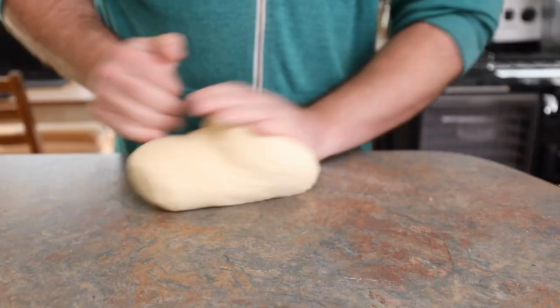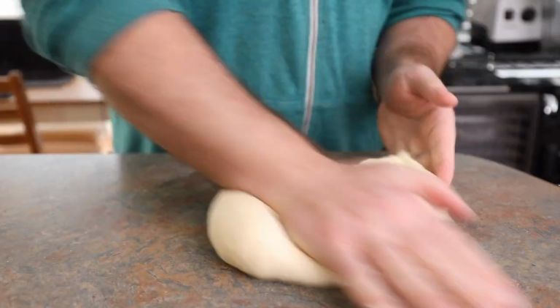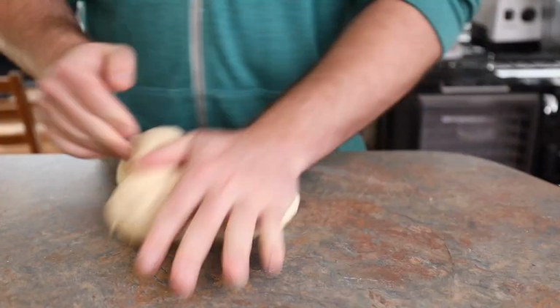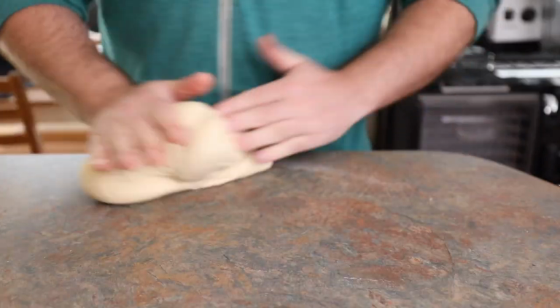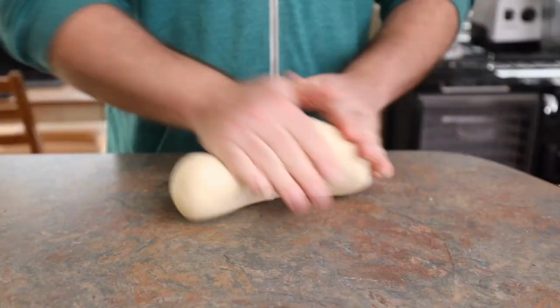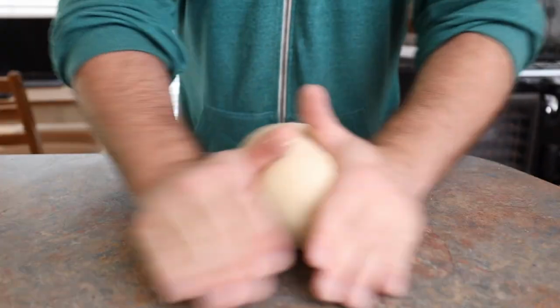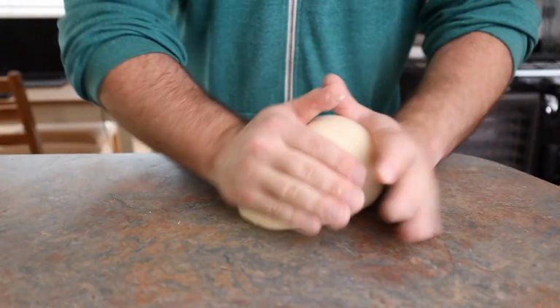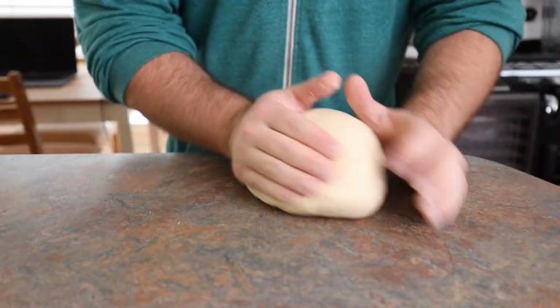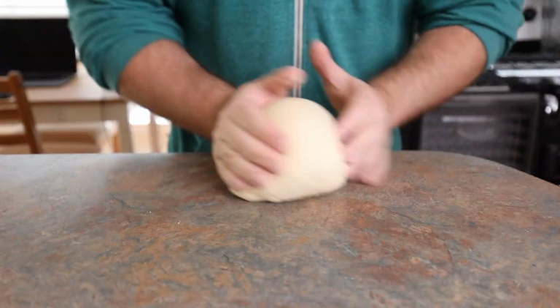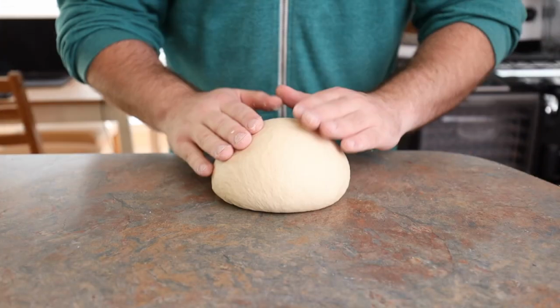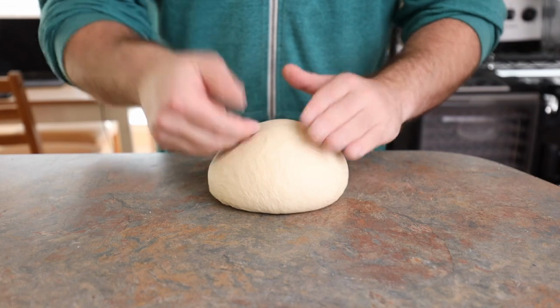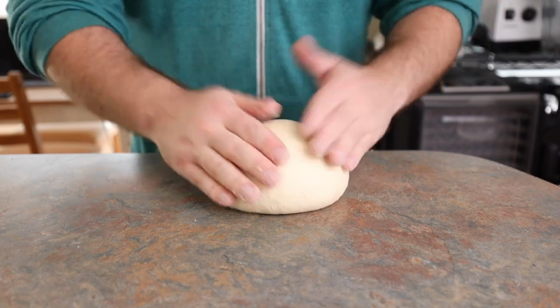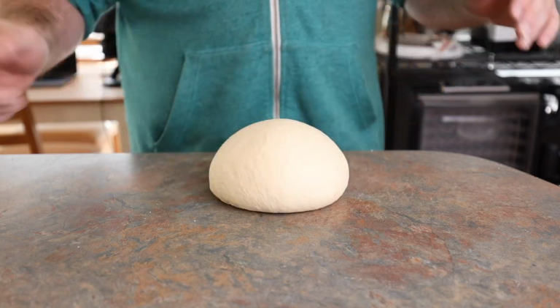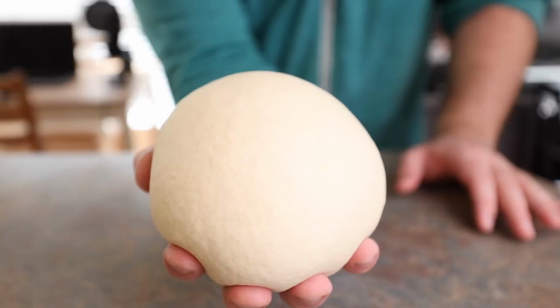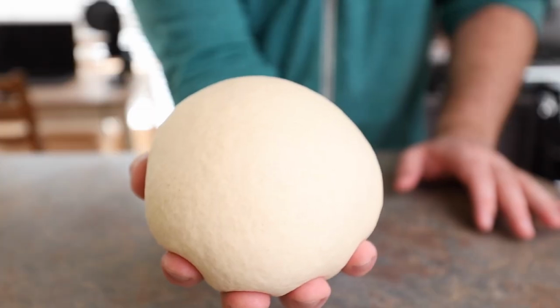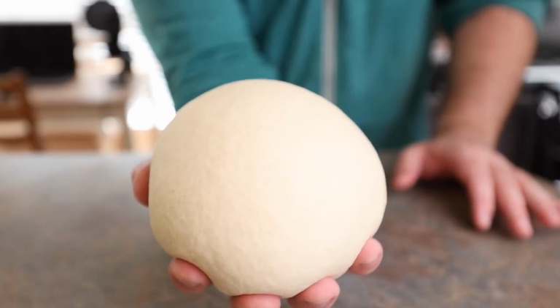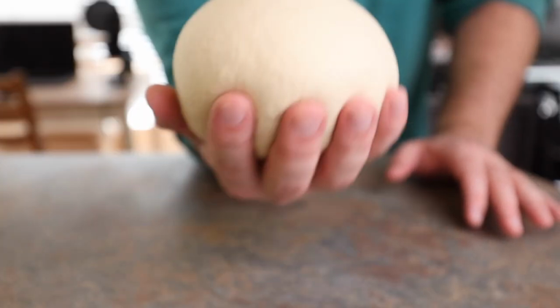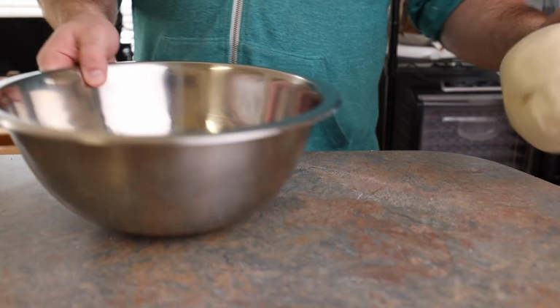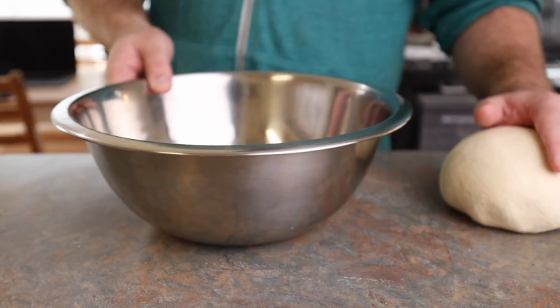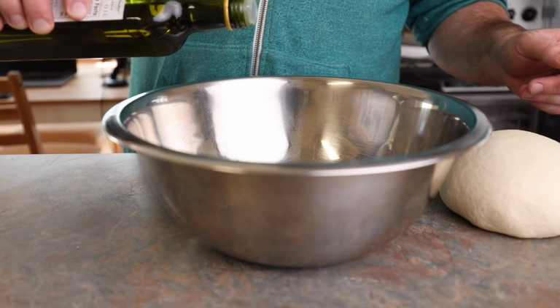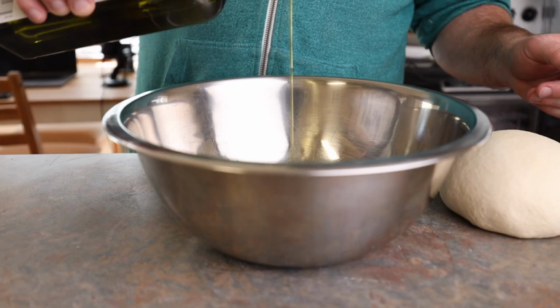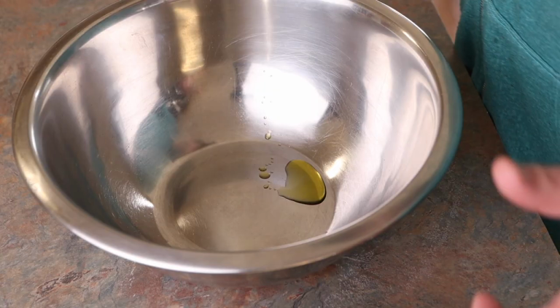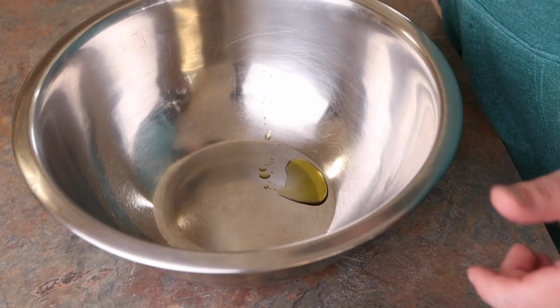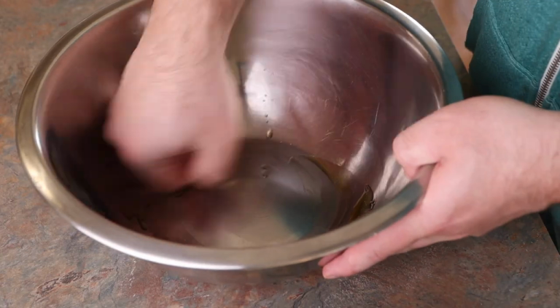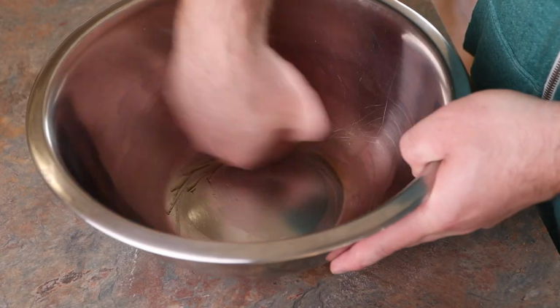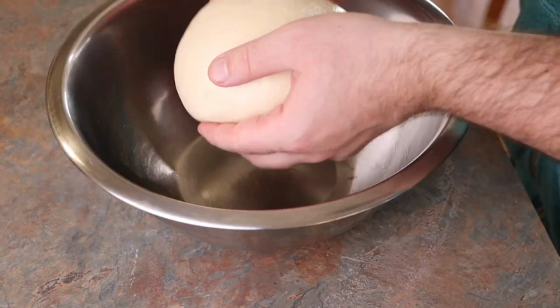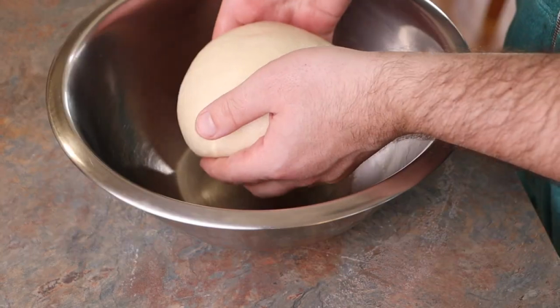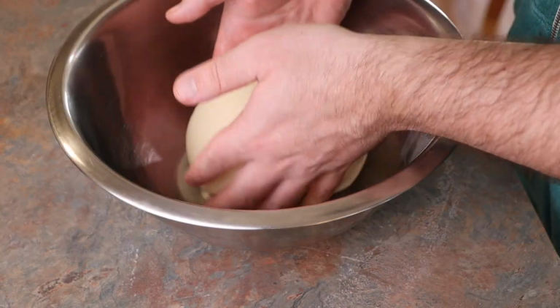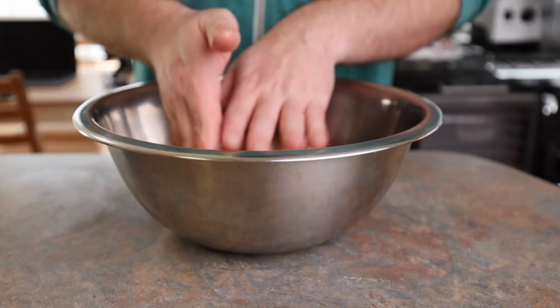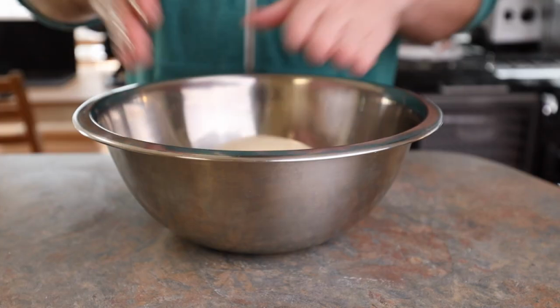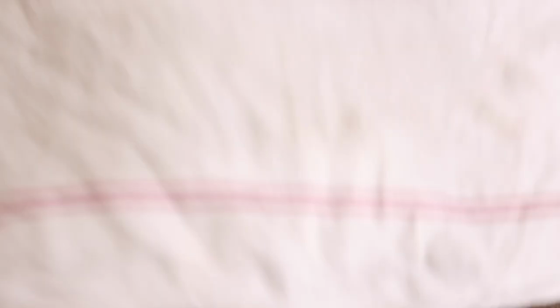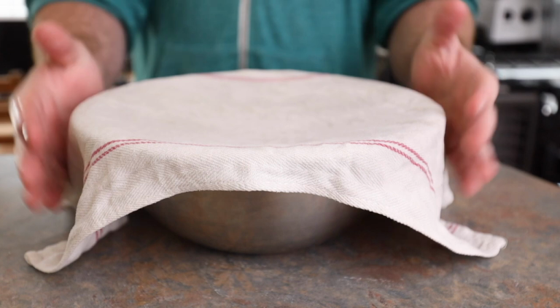Stand mixer sounding real good about now. Now that the dough's feeling real nice, we're going to form it into a ball, give it some love taps, show the camera how nice and pretty it is, and then just grab a bowl, throw in a little bit of olive oil, mix it around with your hand, and put the dough into the bowl to proof for about two hours.